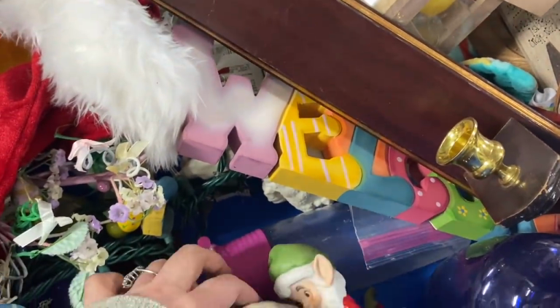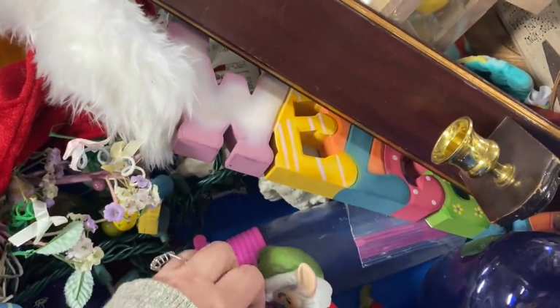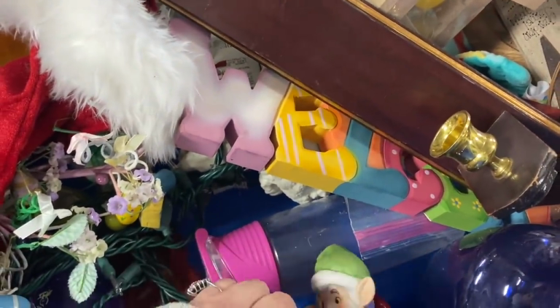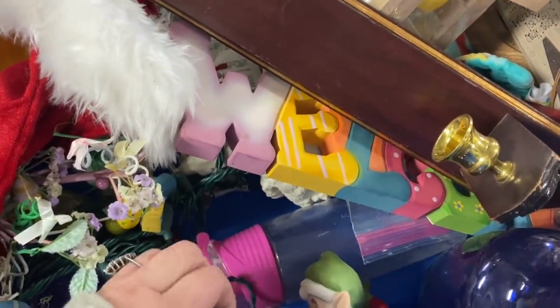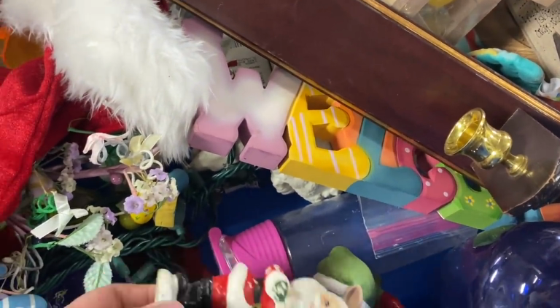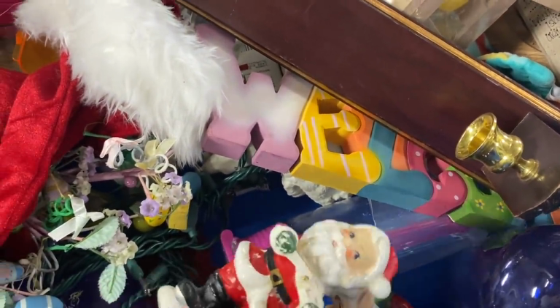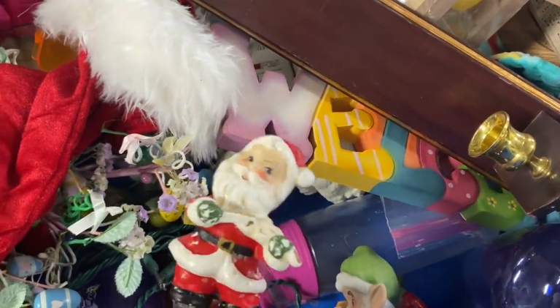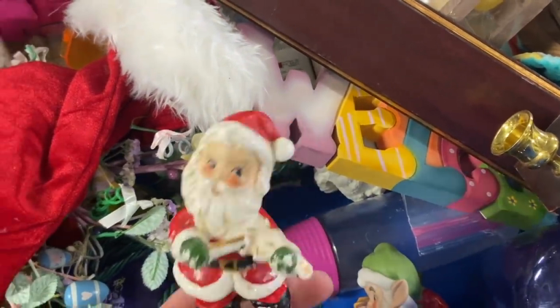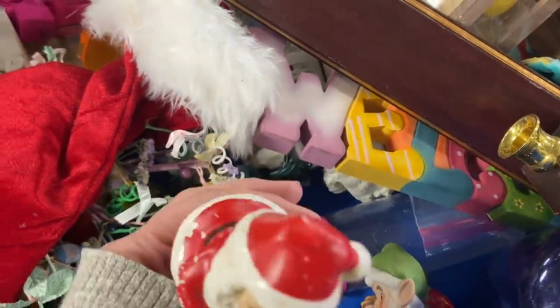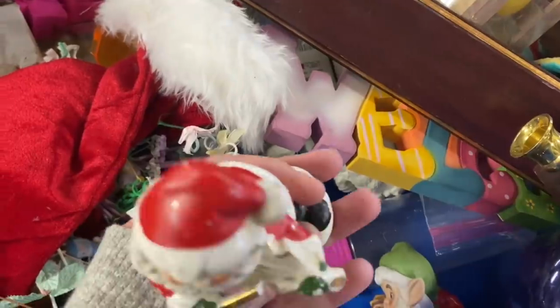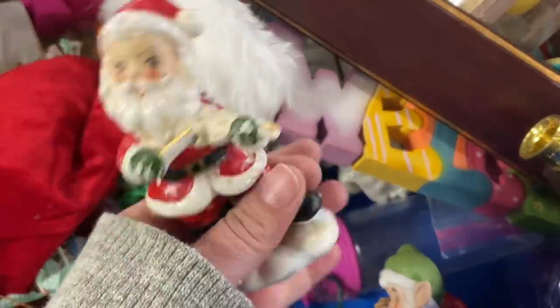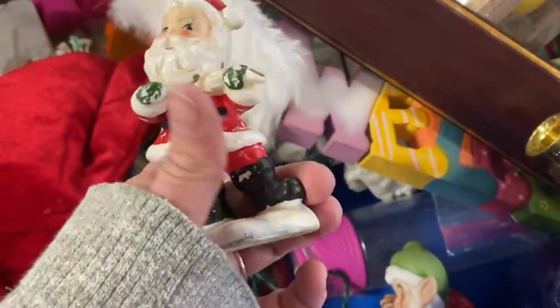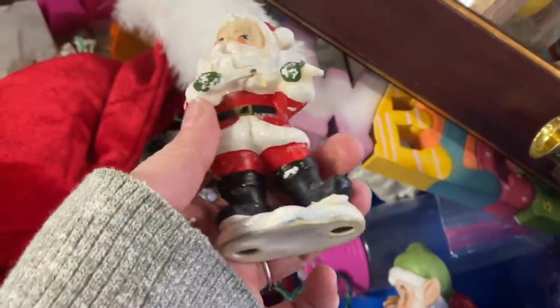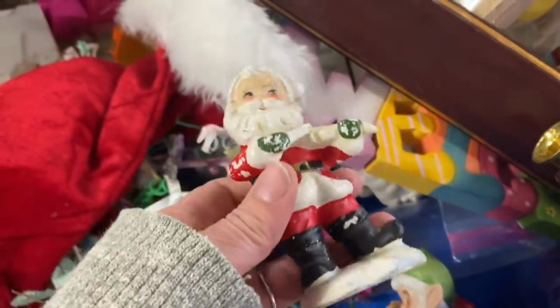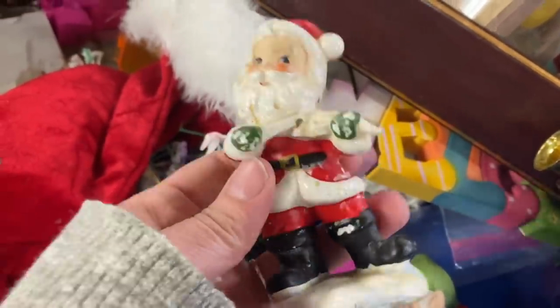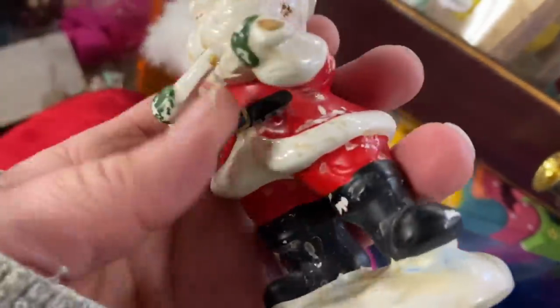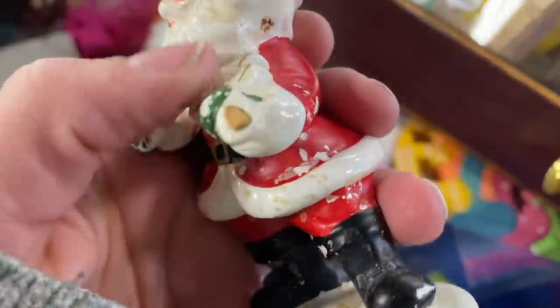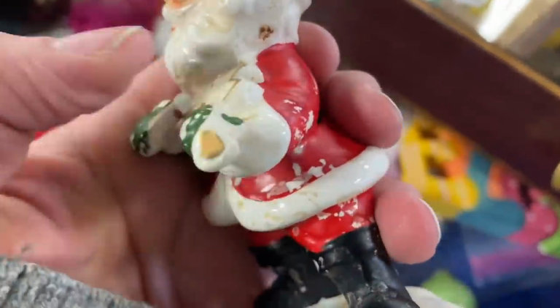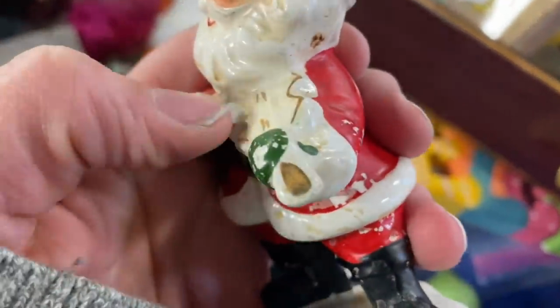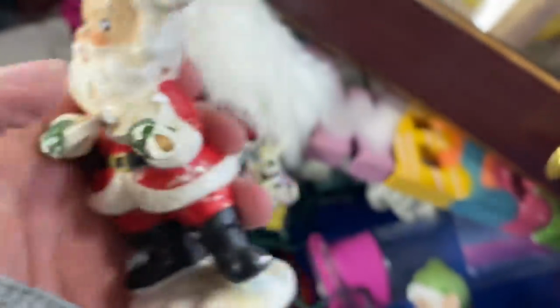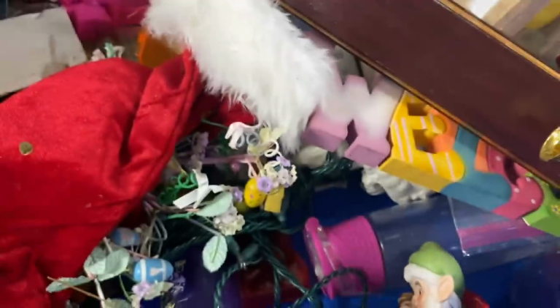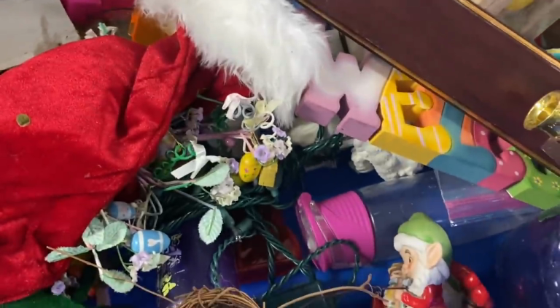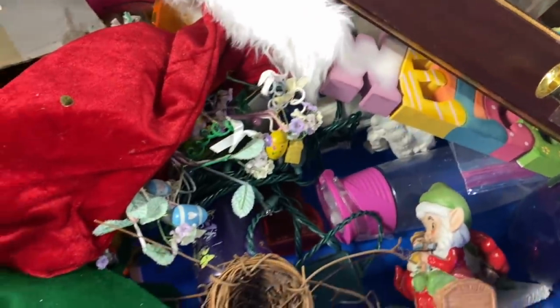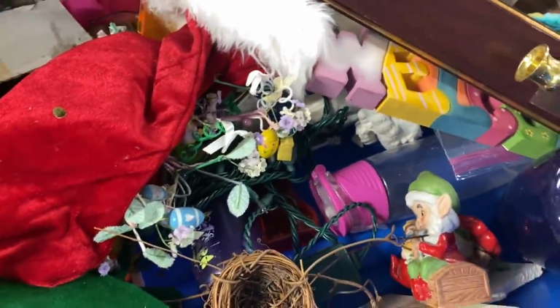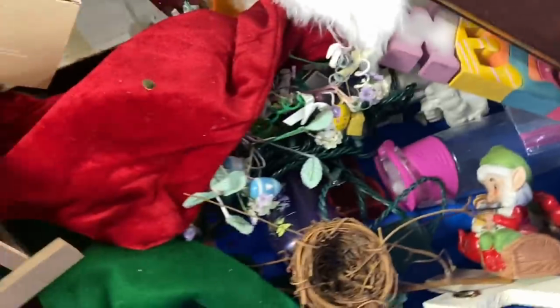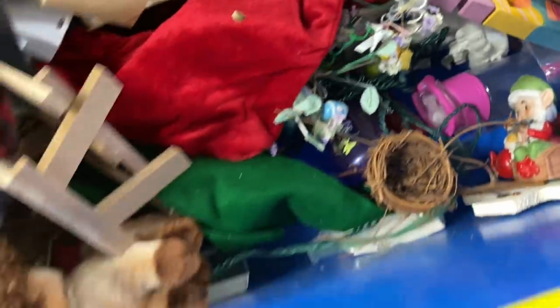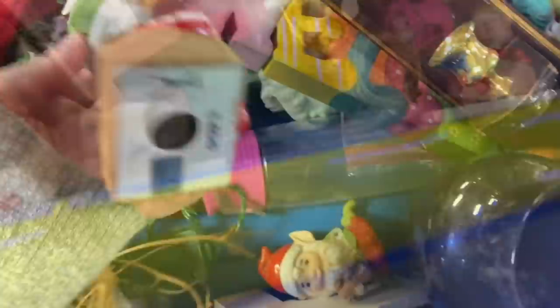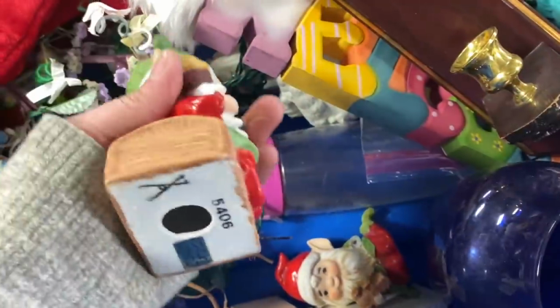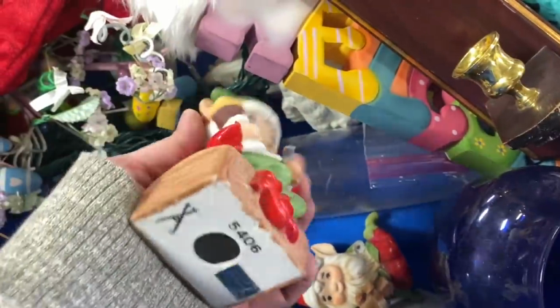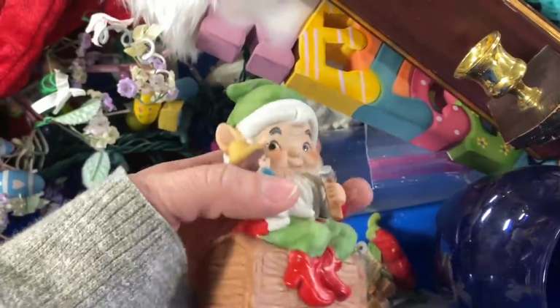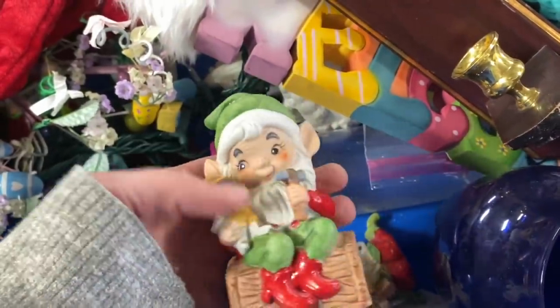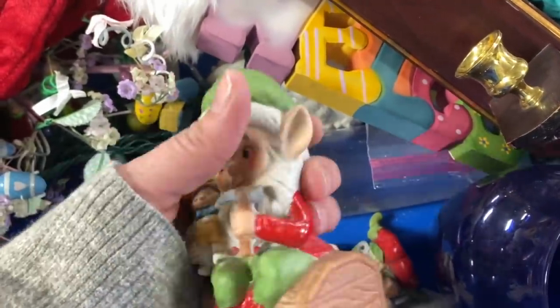I found a cutie little vintage Santa. I don't know if you've watched any of my other videos, but you may have heard me say how many vintage Santas I want - it is all of them. So I did put him into my cart.